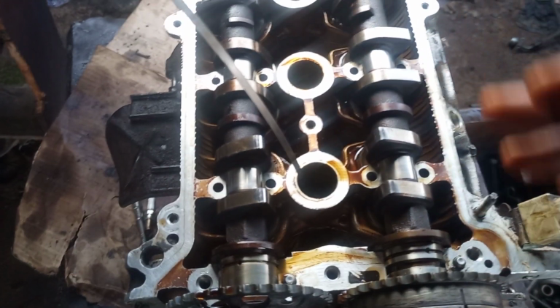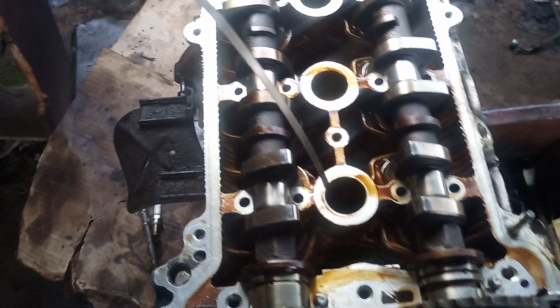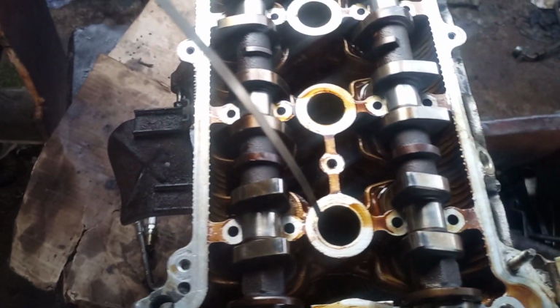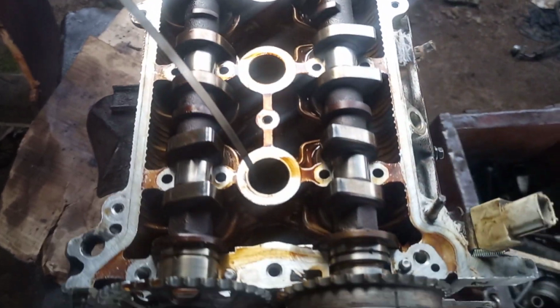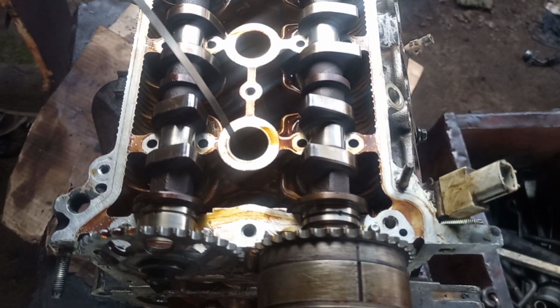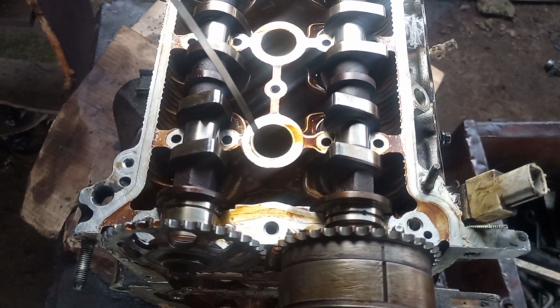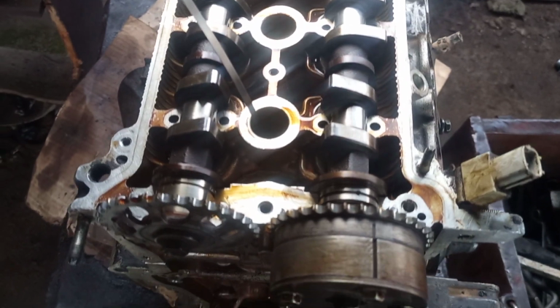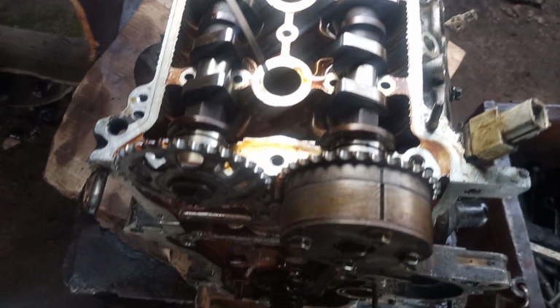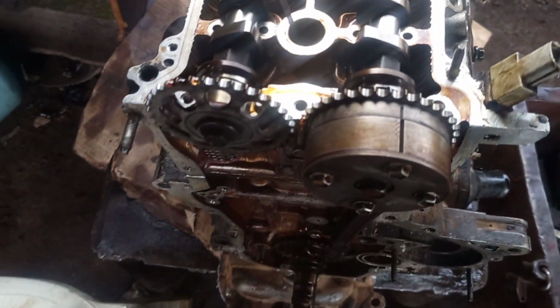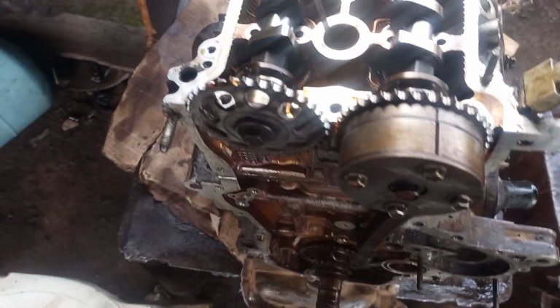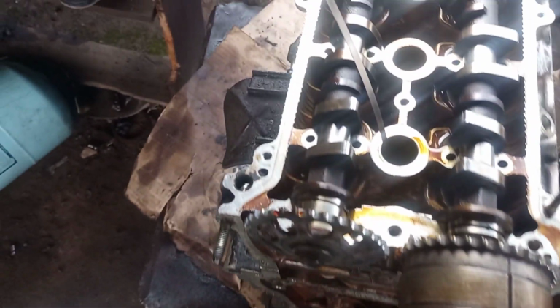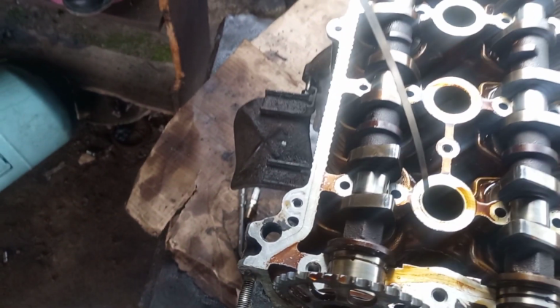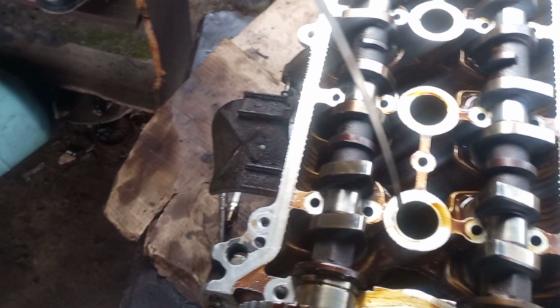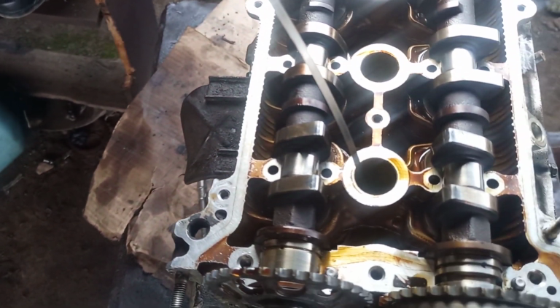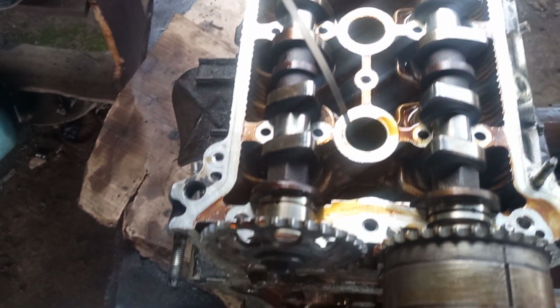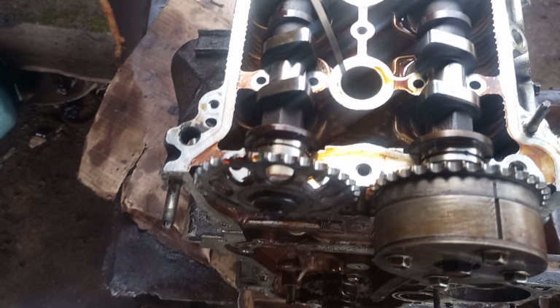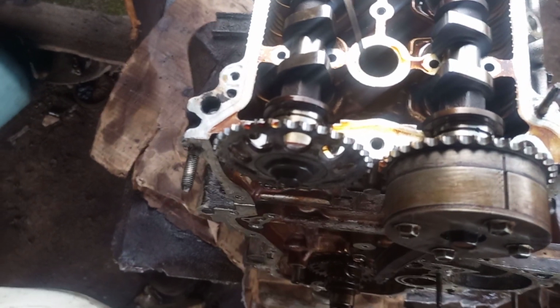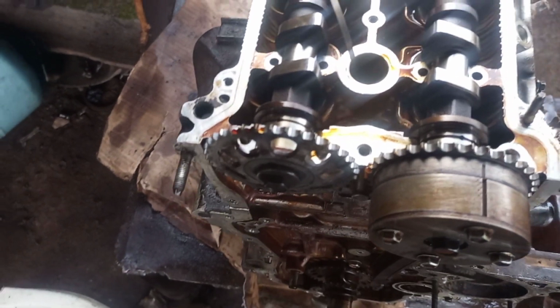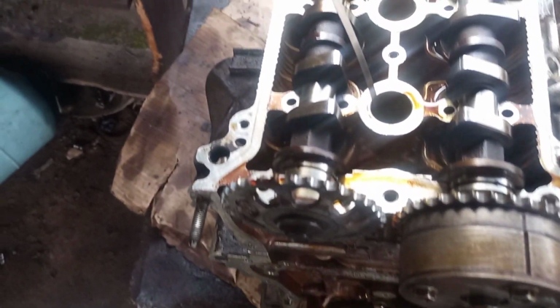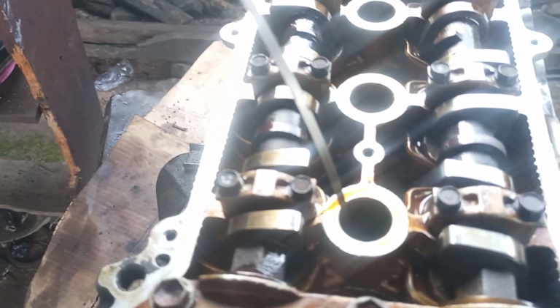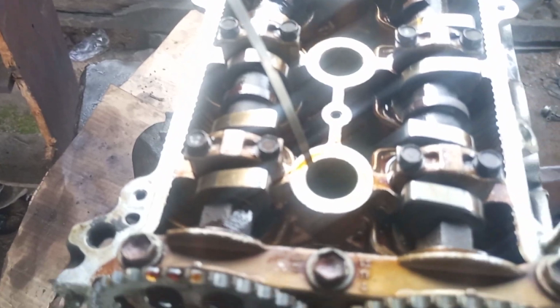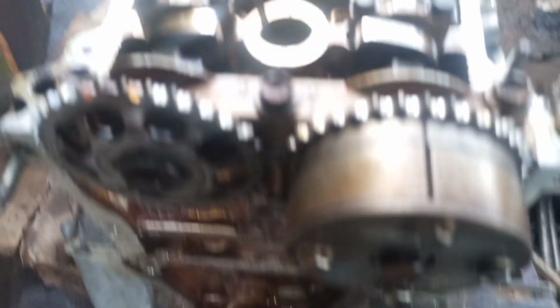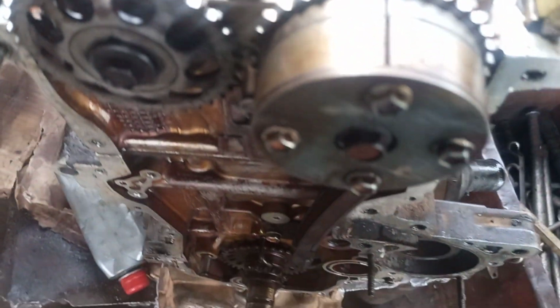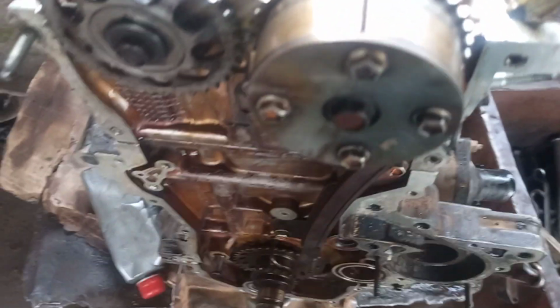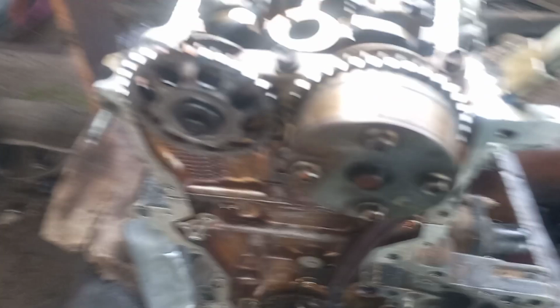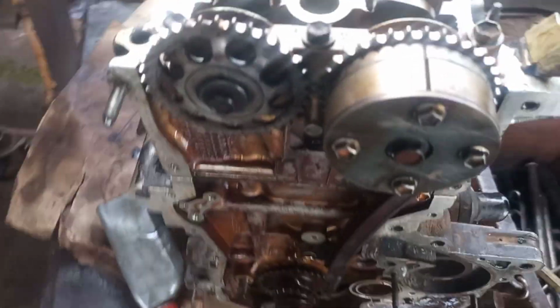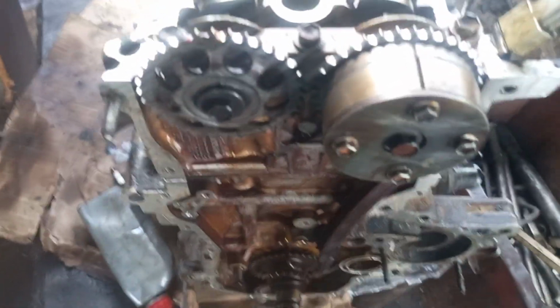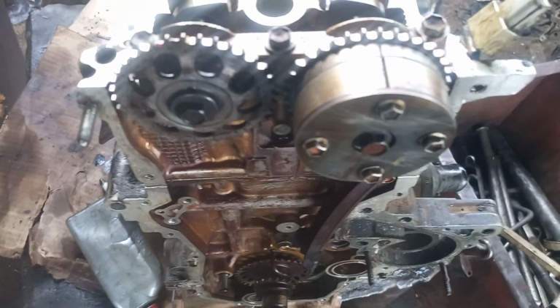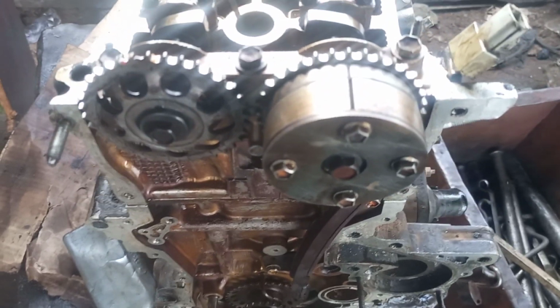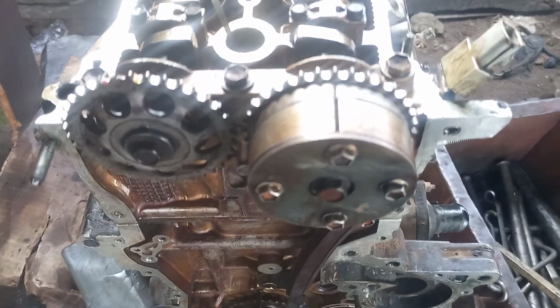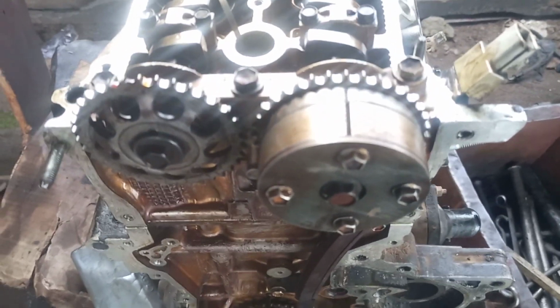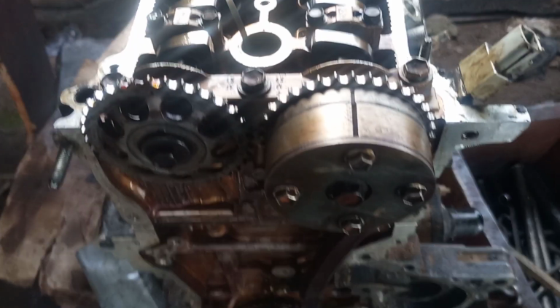Let me tighten the cap. I will explain more further for you so you can get the timing easier than how I set it. Now I've tightened the camshaft. You can see it for what I'm saying here.